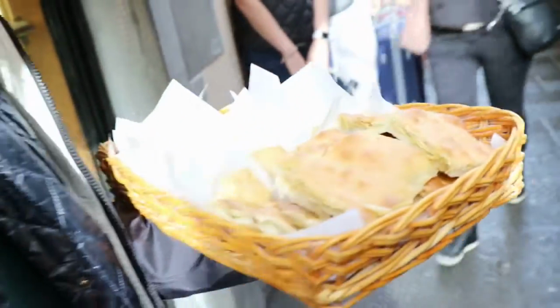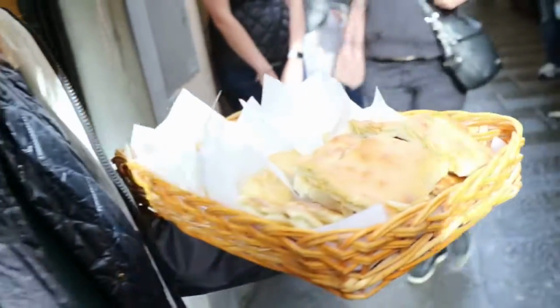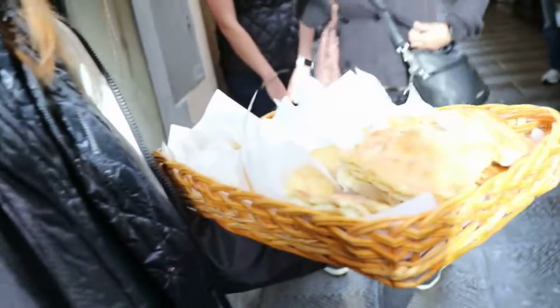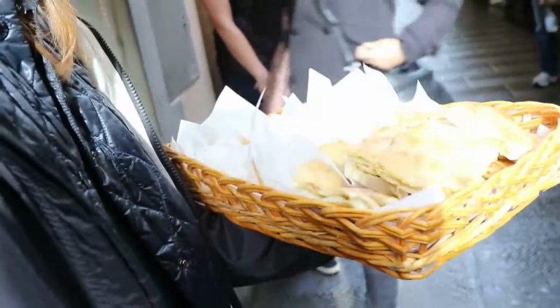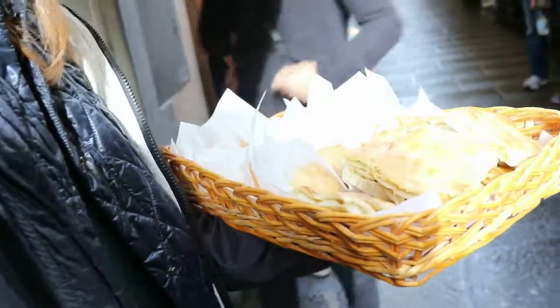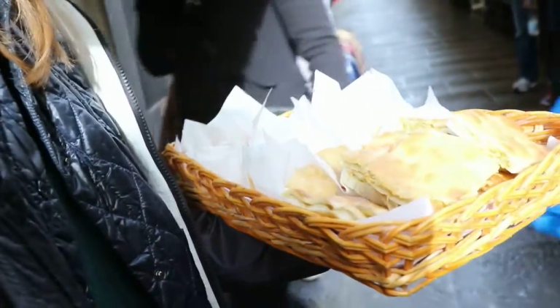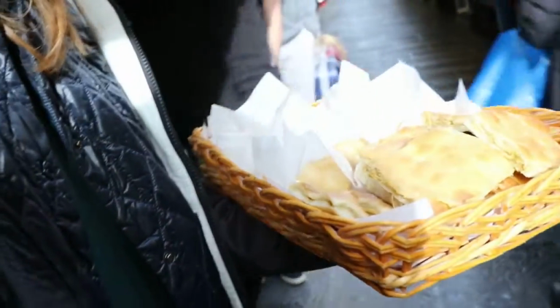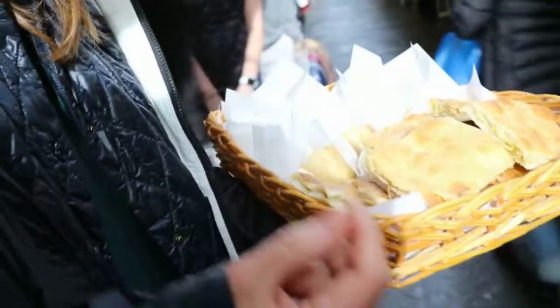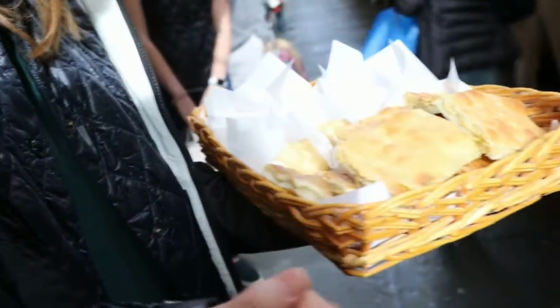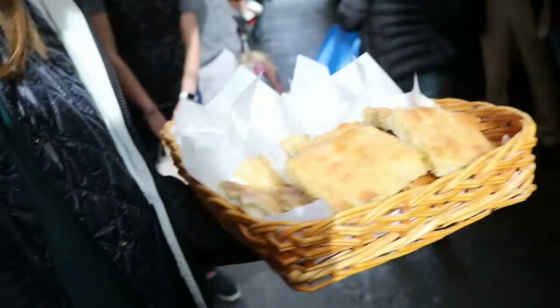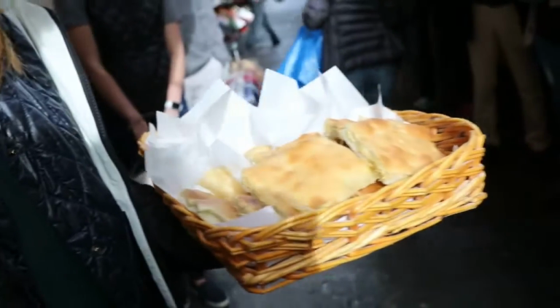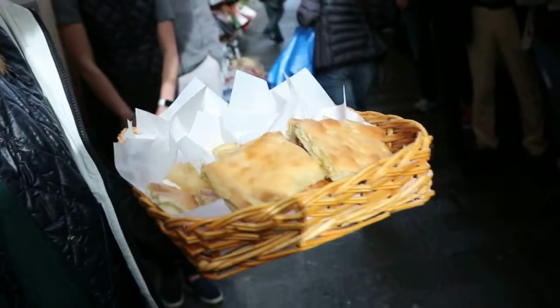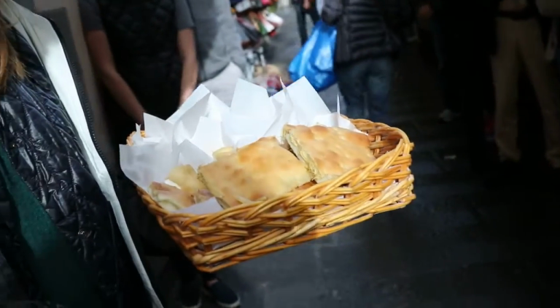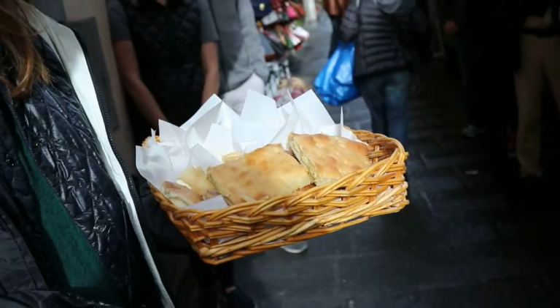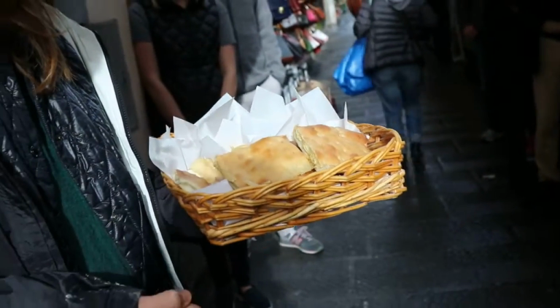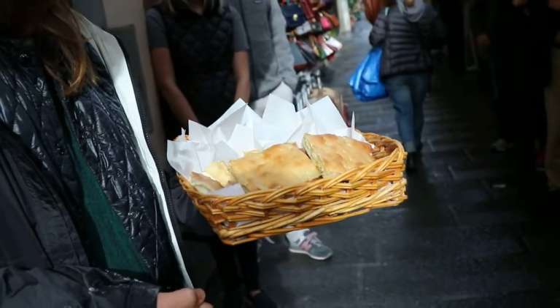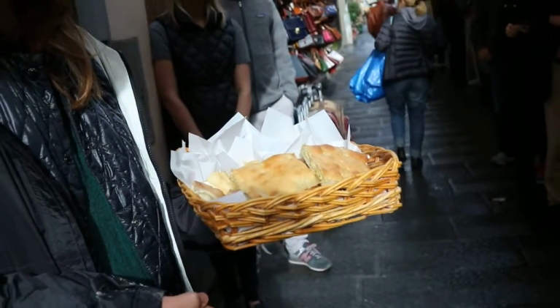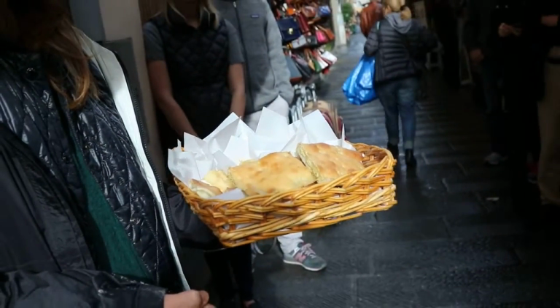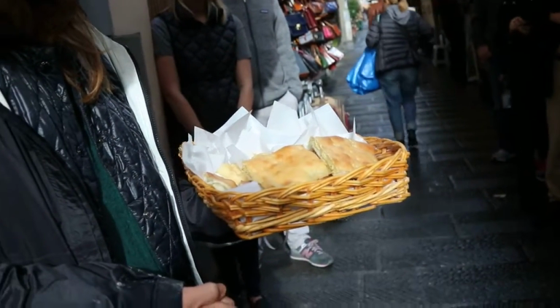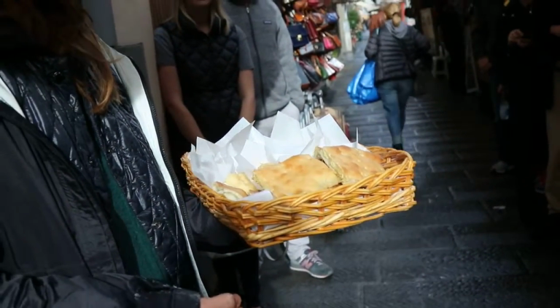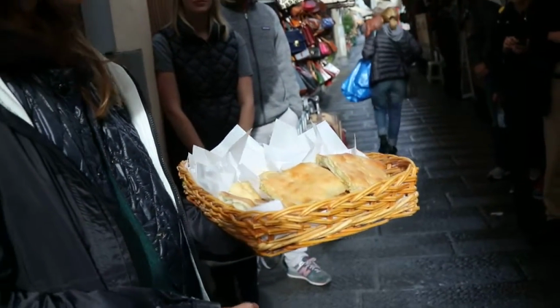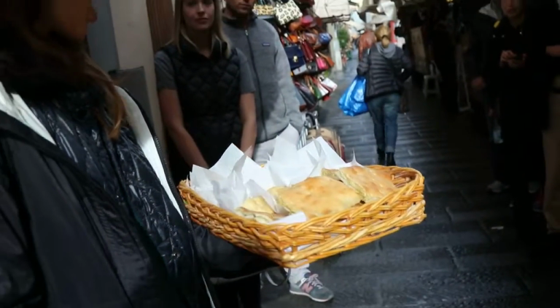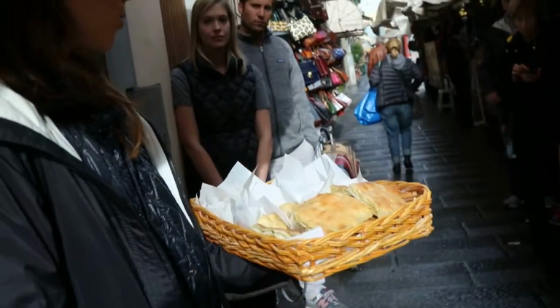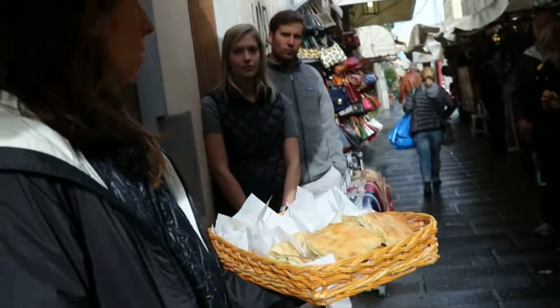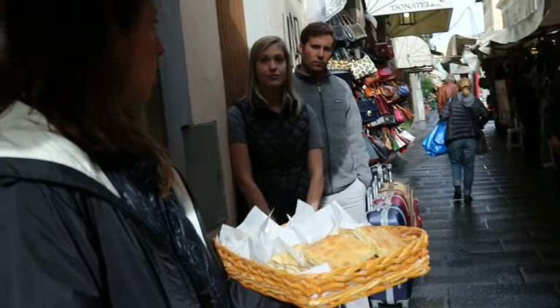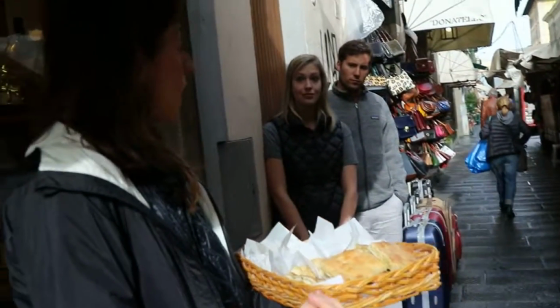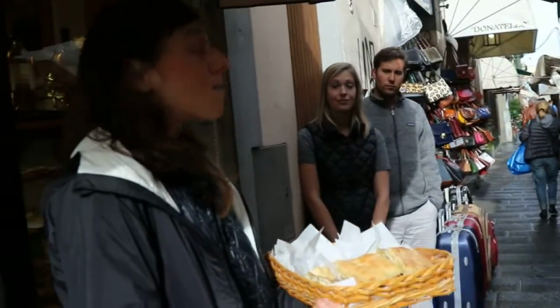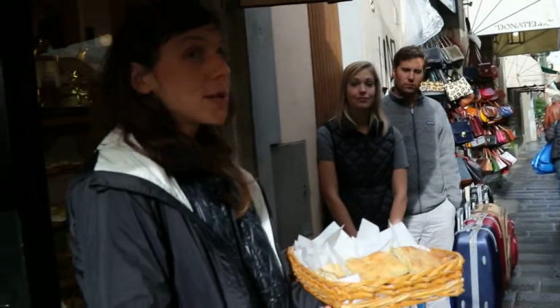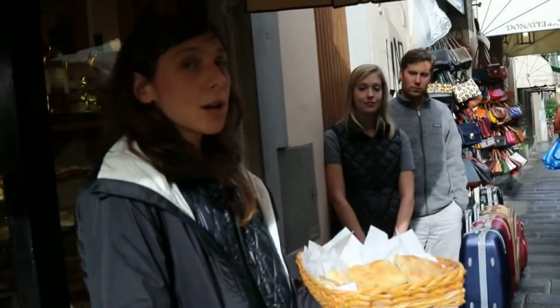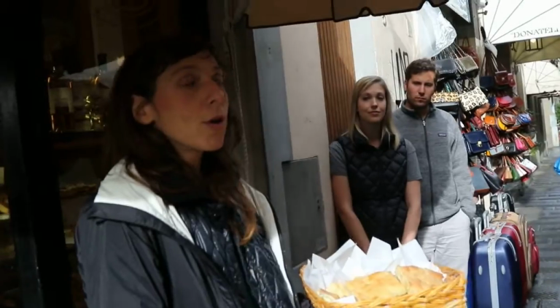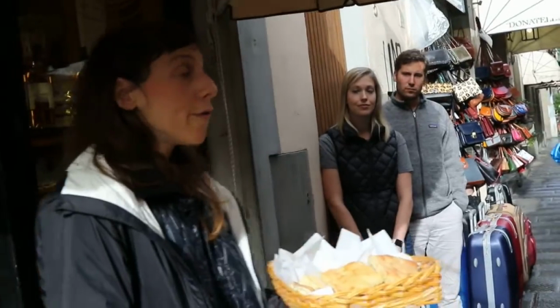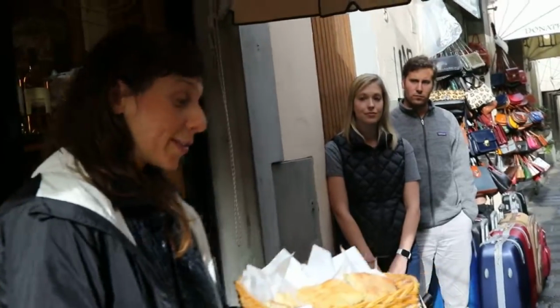And we are going to start with schiacciata with artichokes and parmigiano filled.